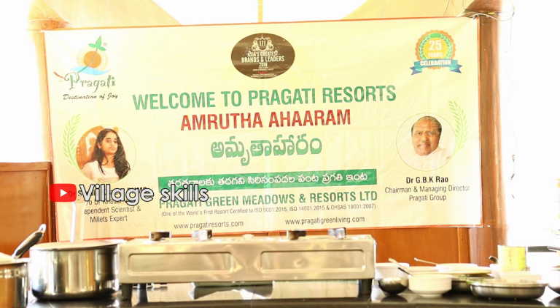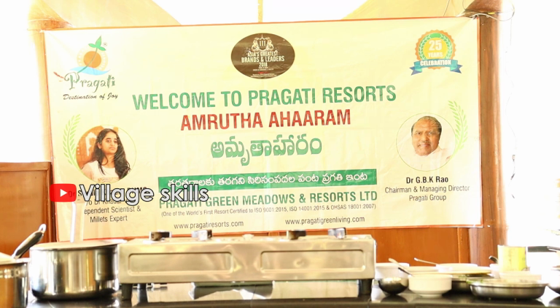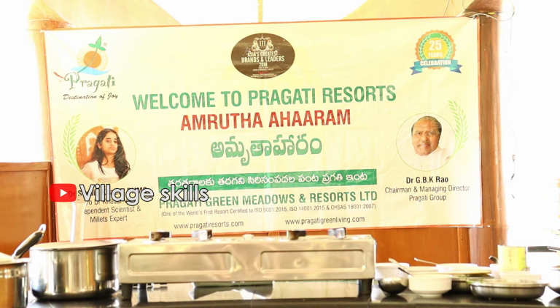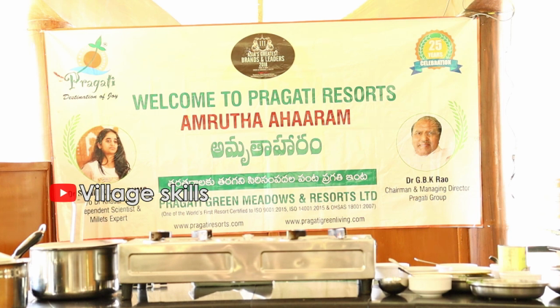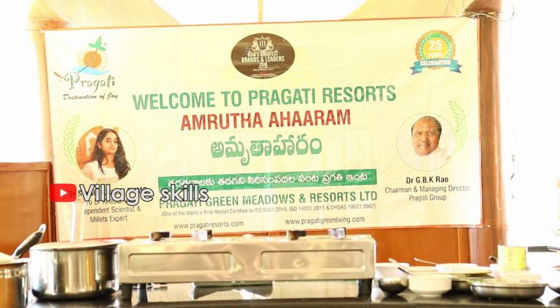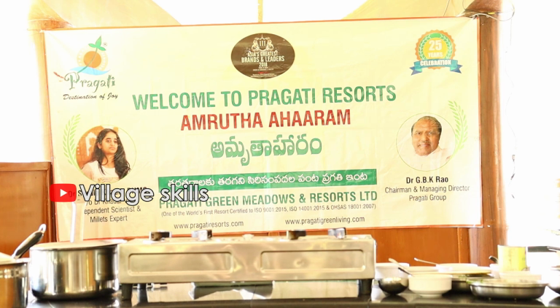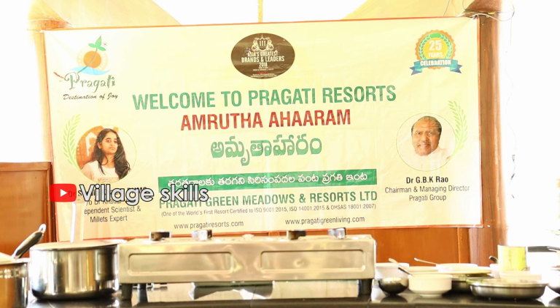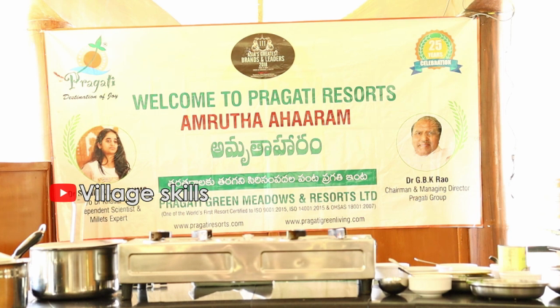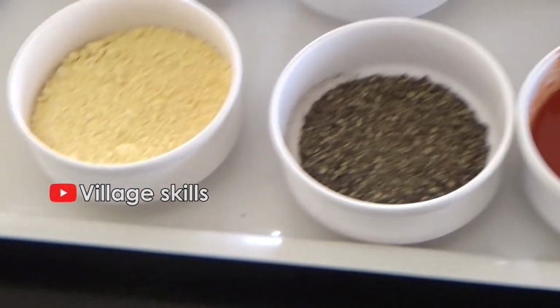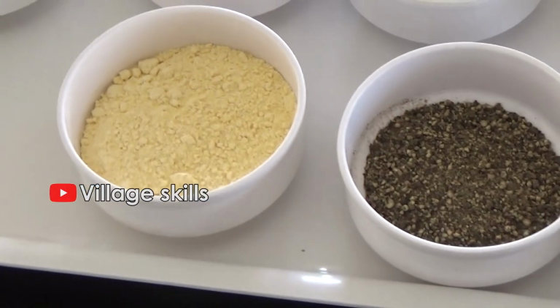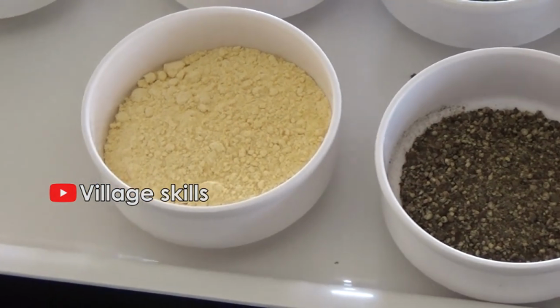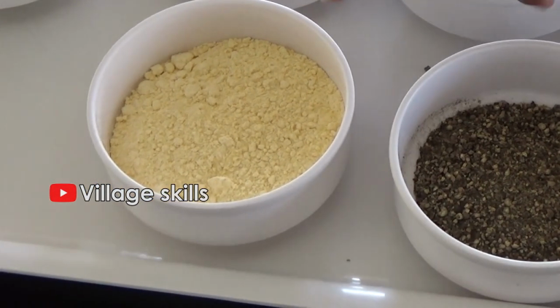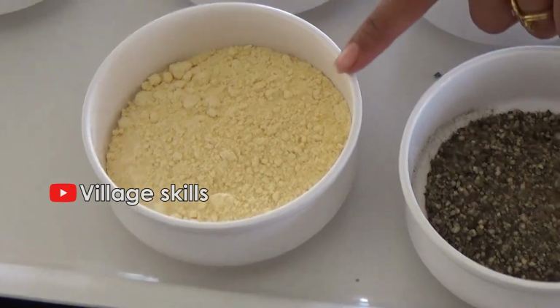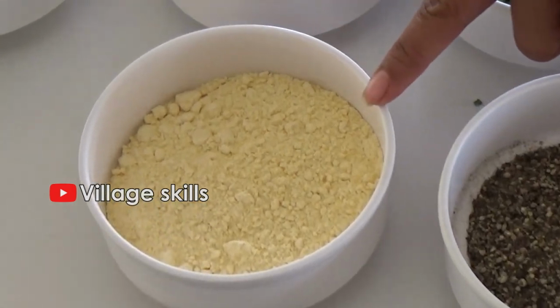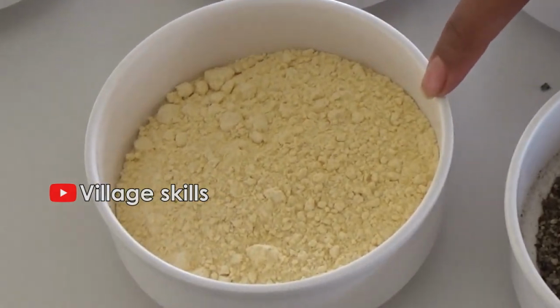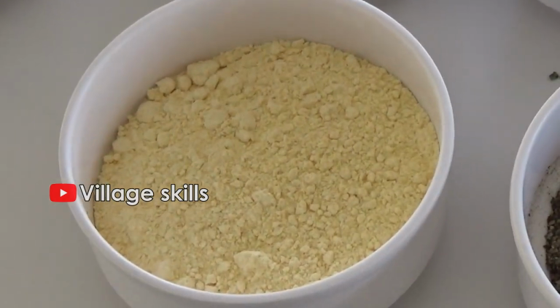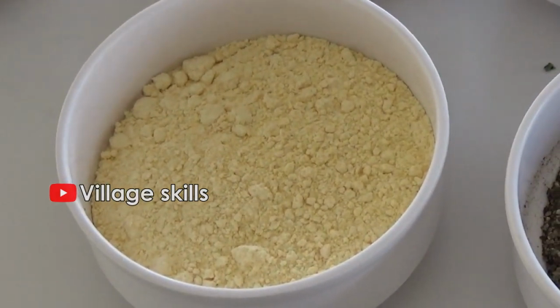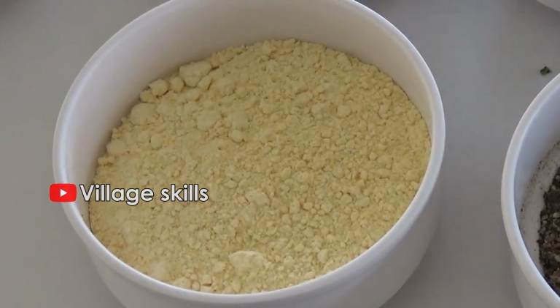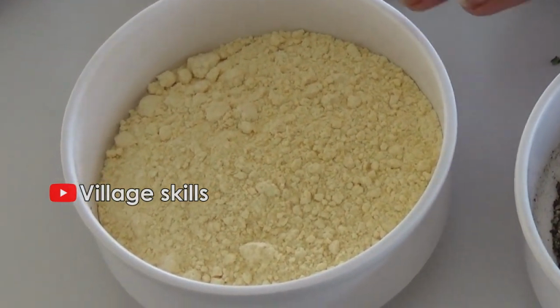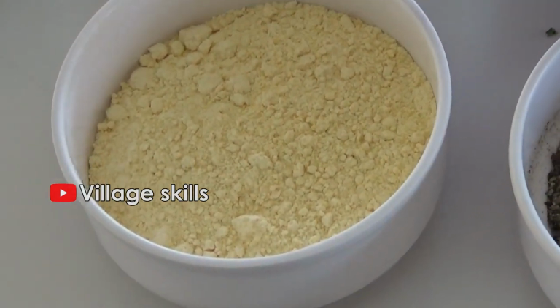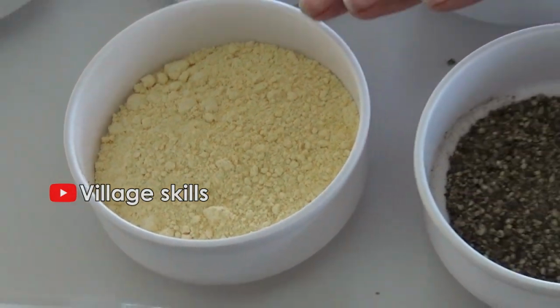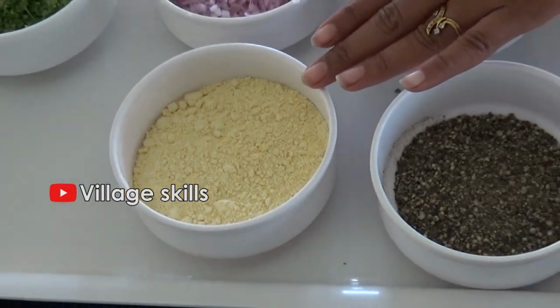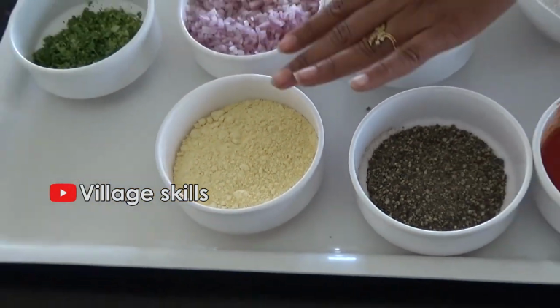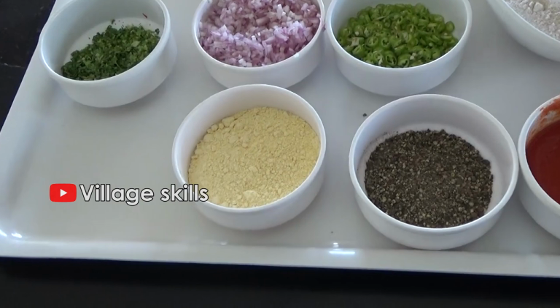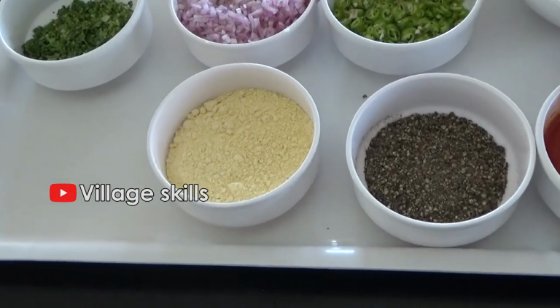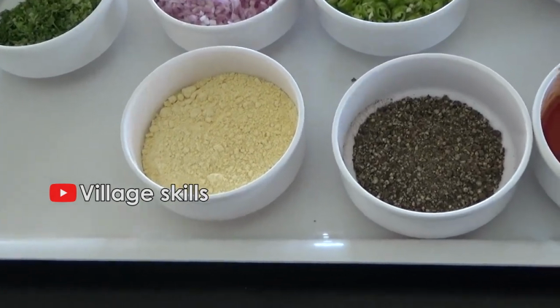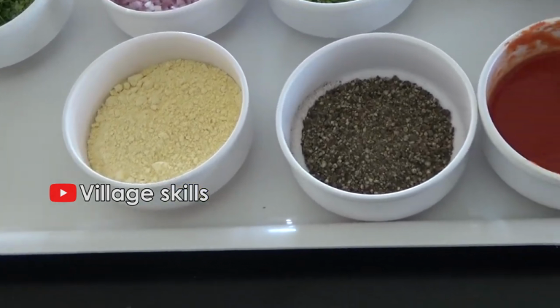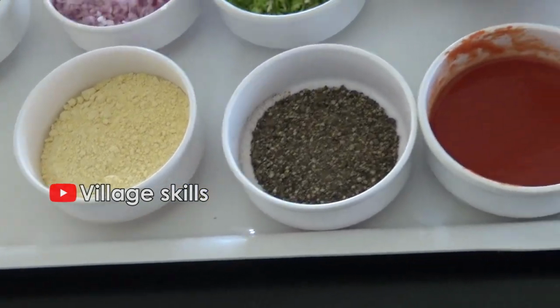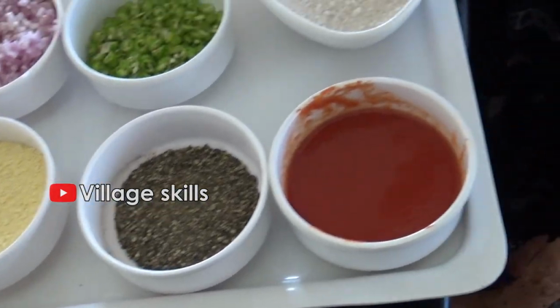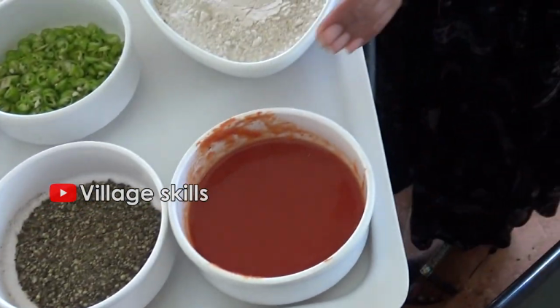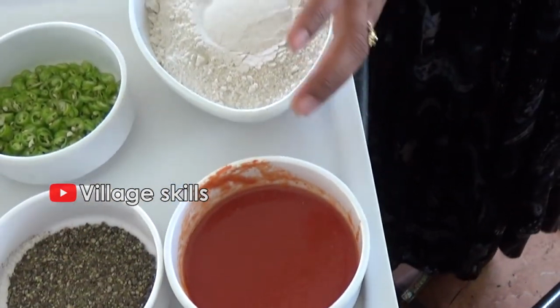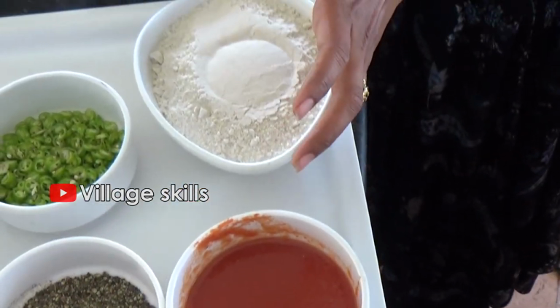The ingredients are in a 1 to 4 ratio. Besan — besan is the protein element in this. So 1 part besan to 4 parts of the pindi. This is the pindi.